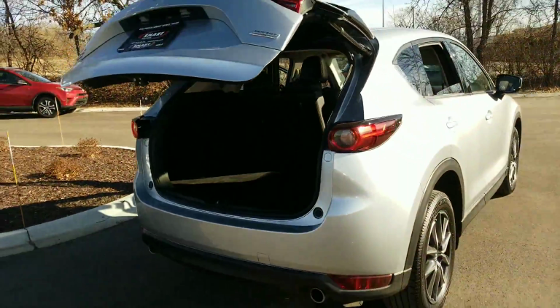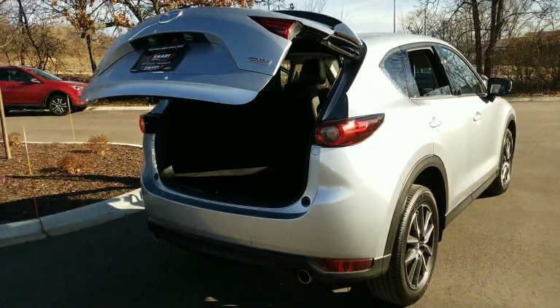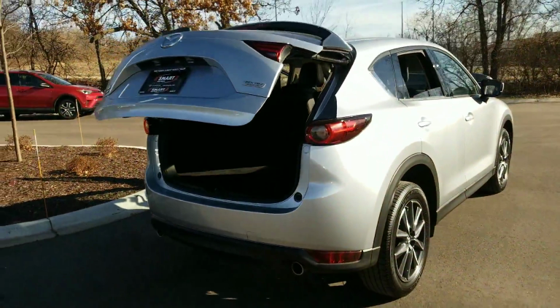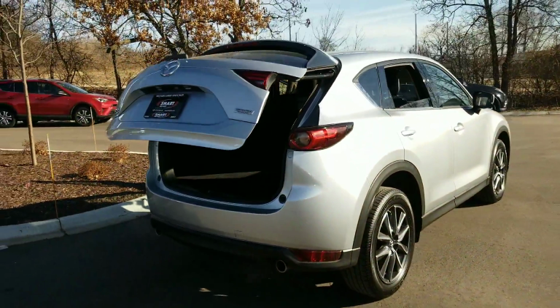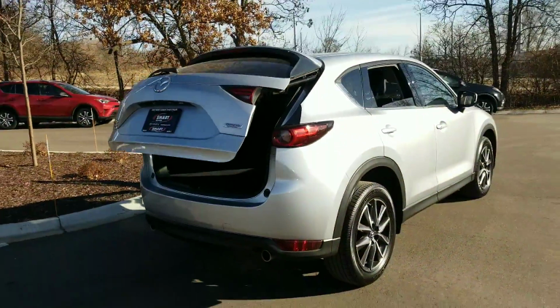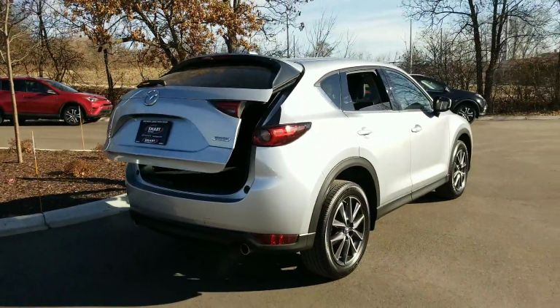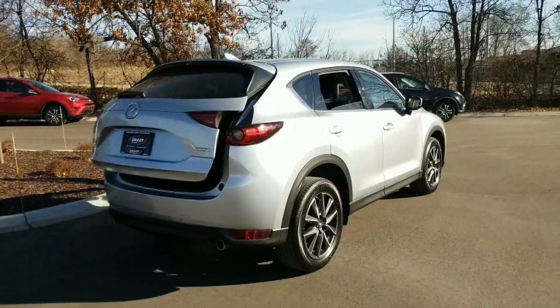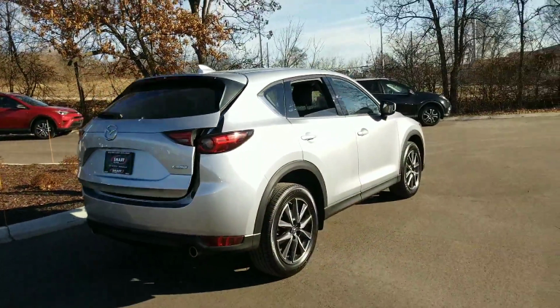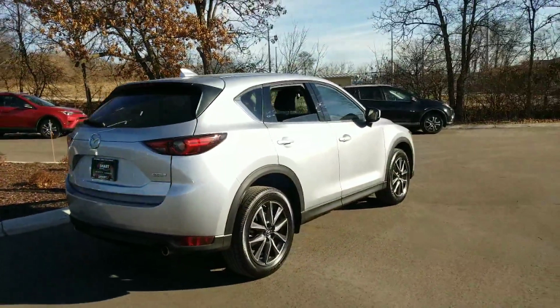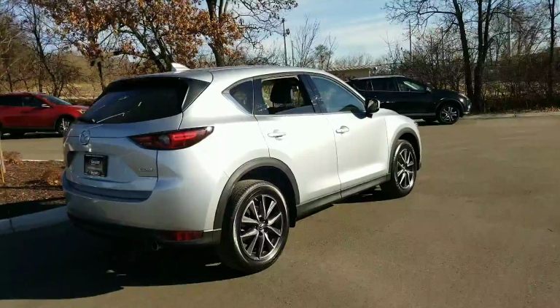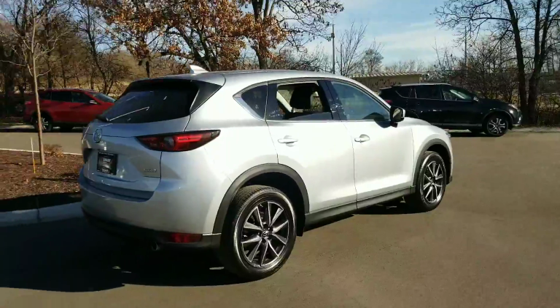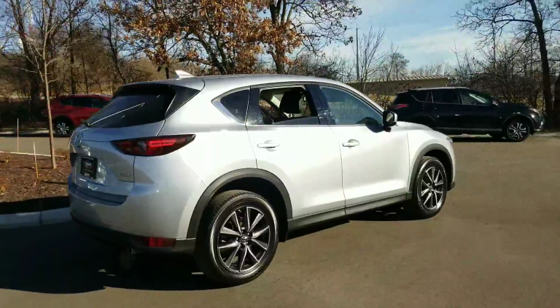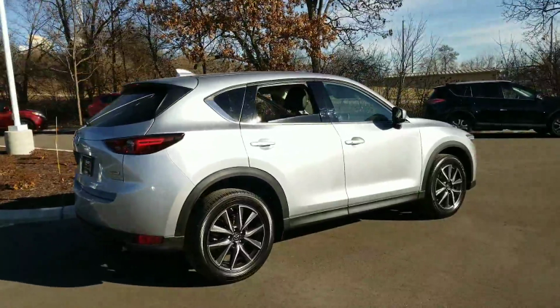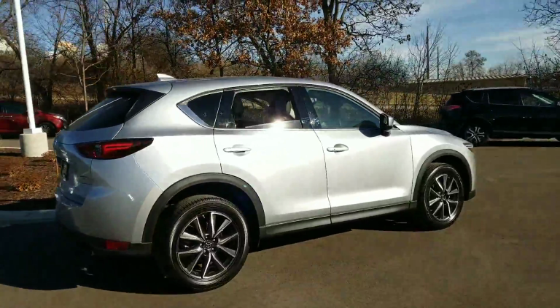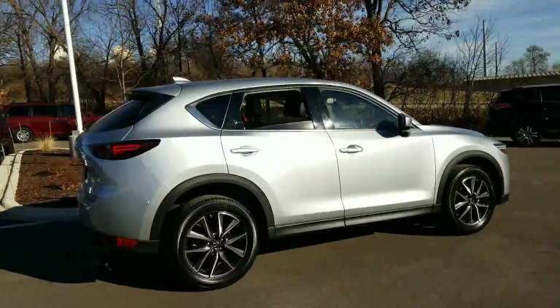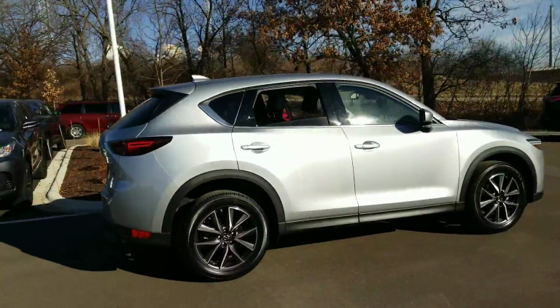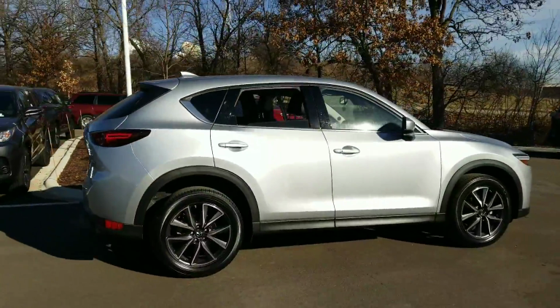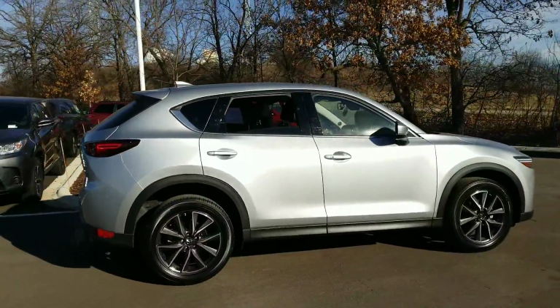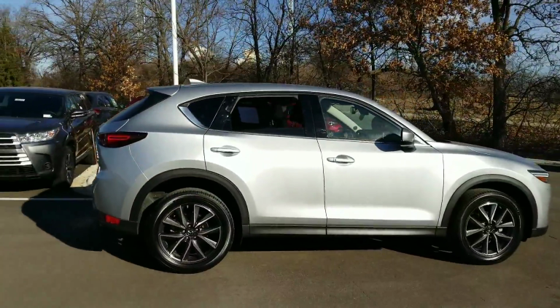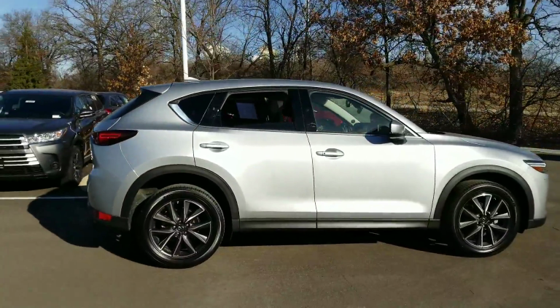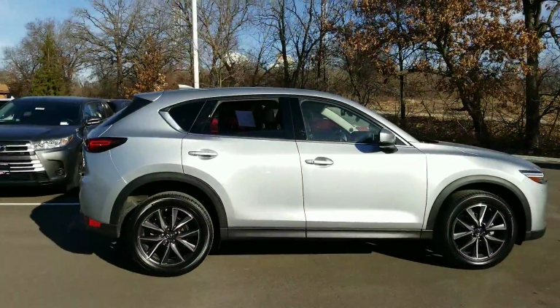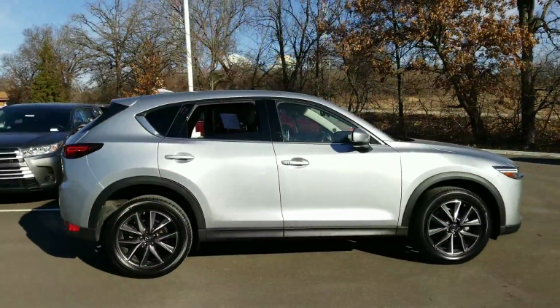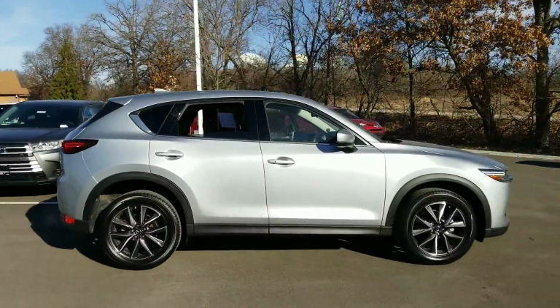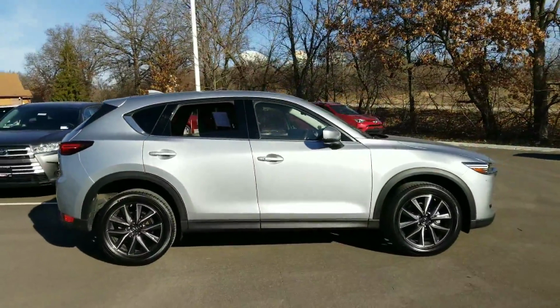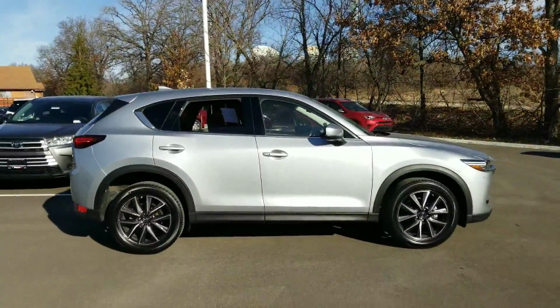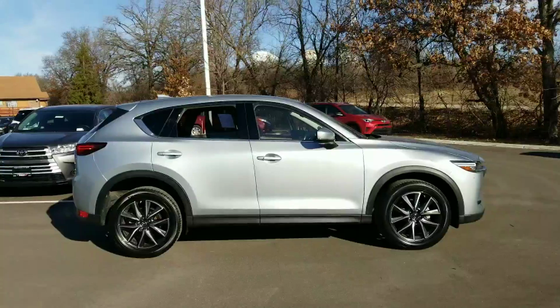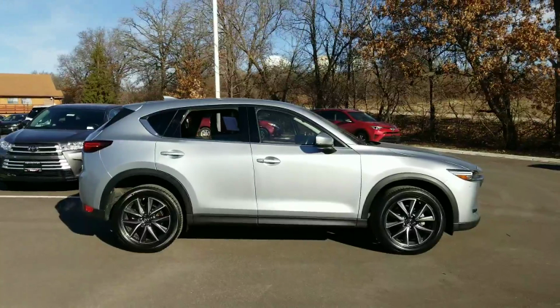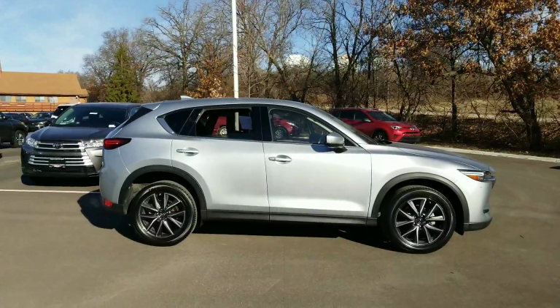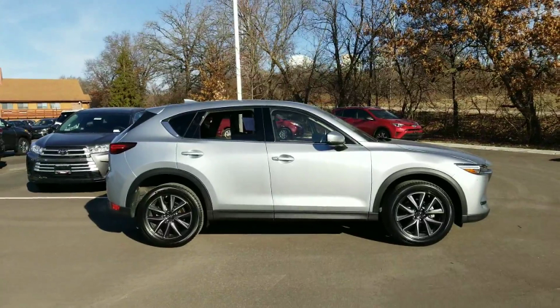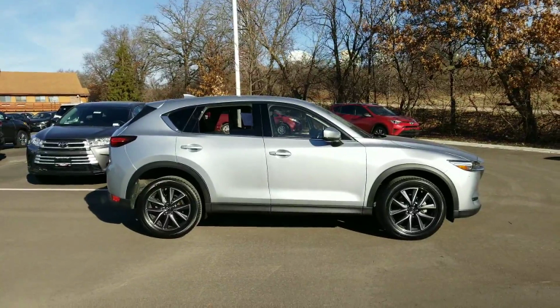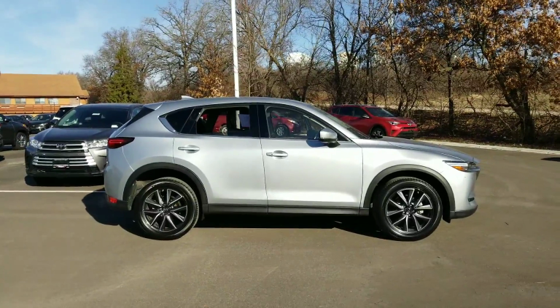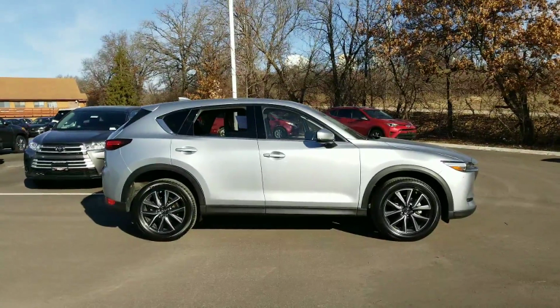I don't know what else you'd add to this one. It really is in excellent condition. It's right here at Smart Motors Toyota on Odana Road in Madison — it just hit the lot. Stop by and take a look.